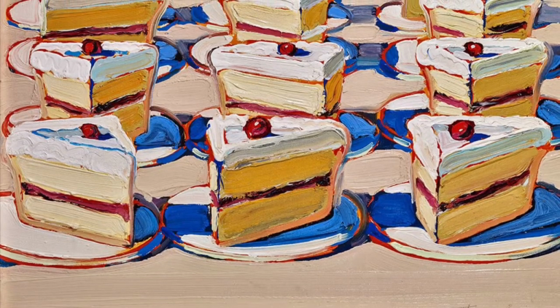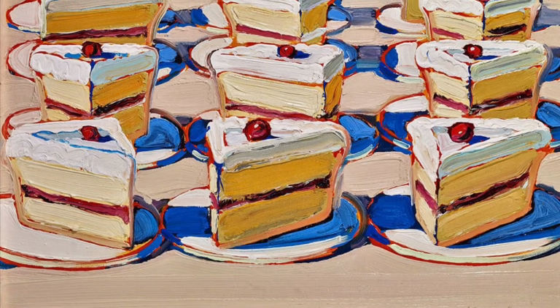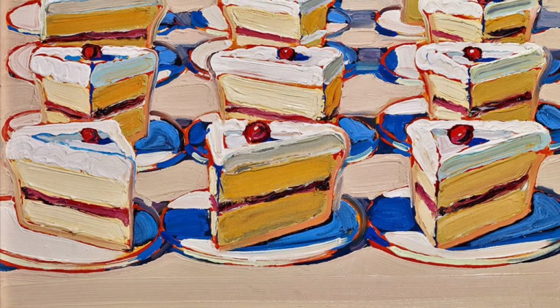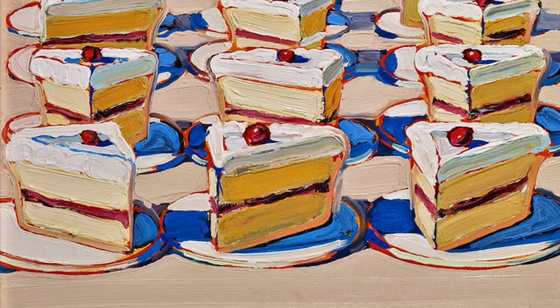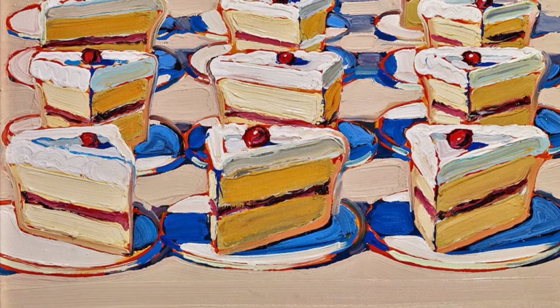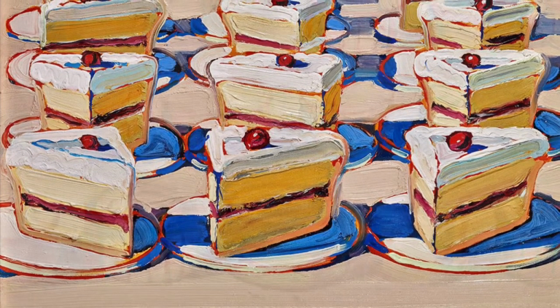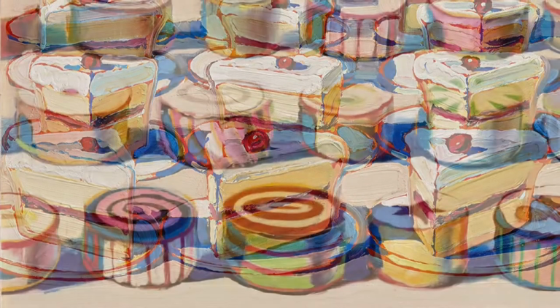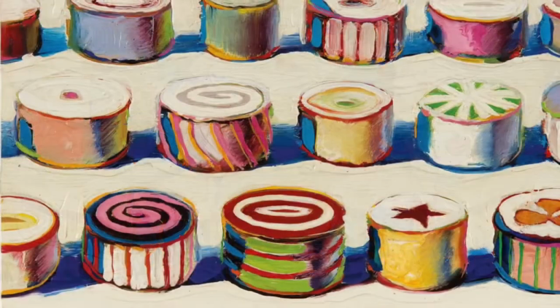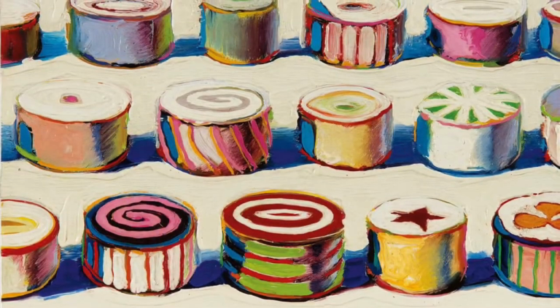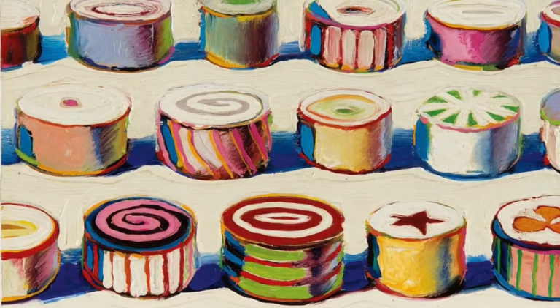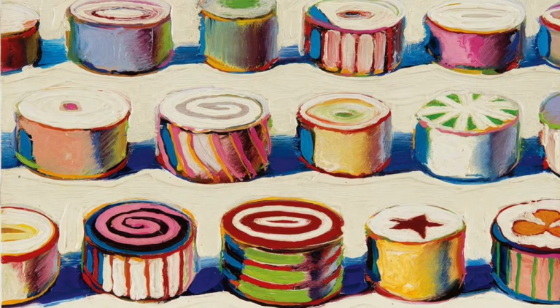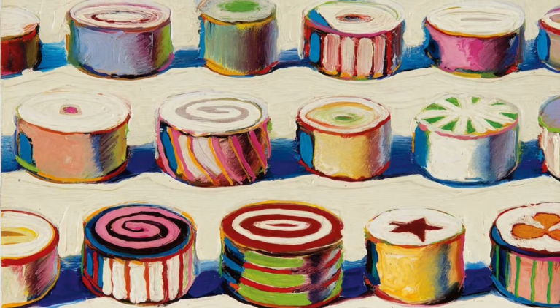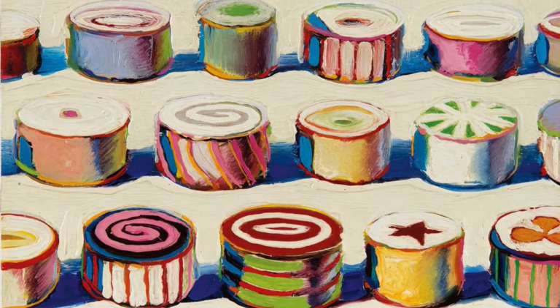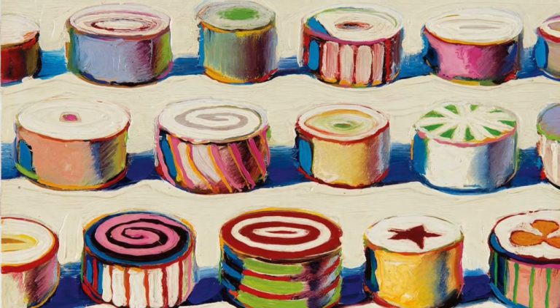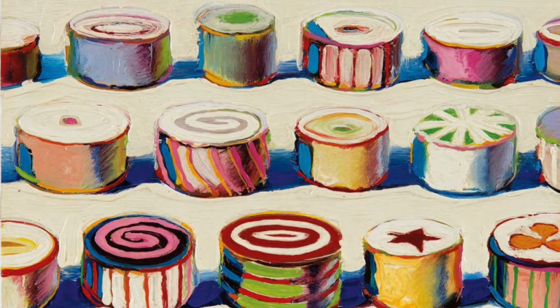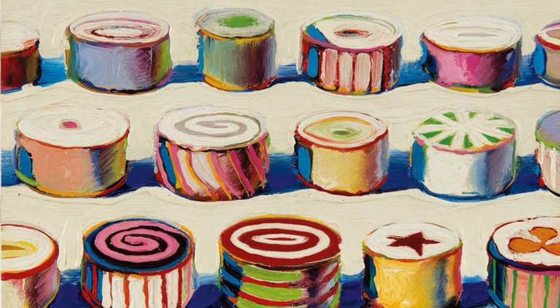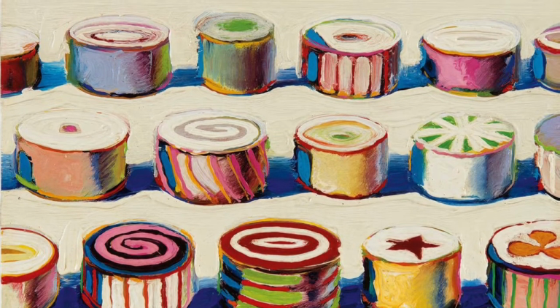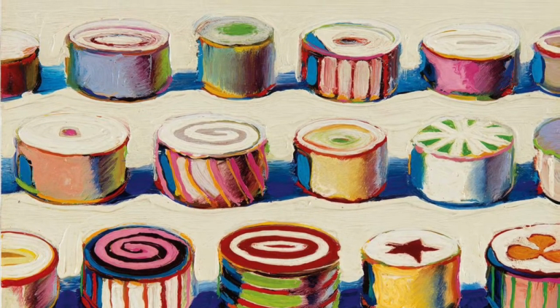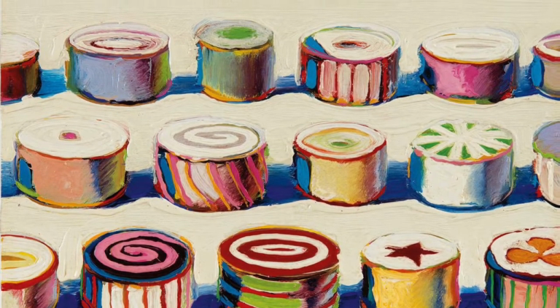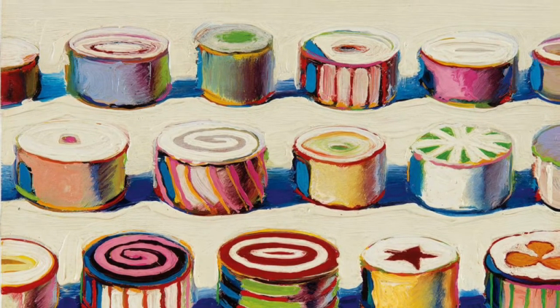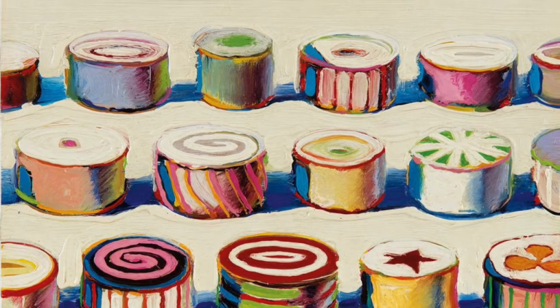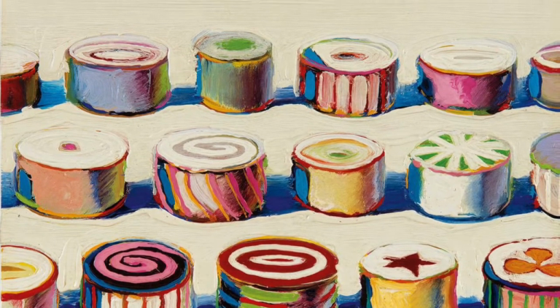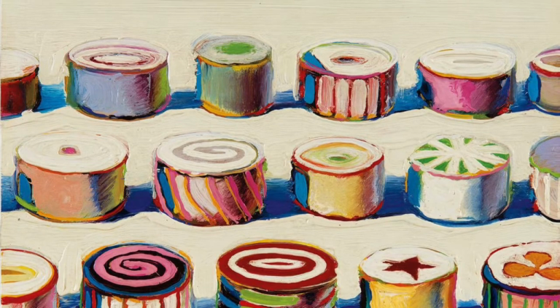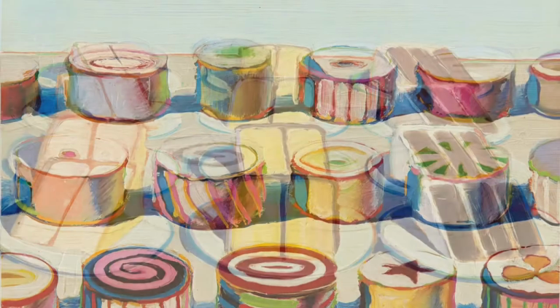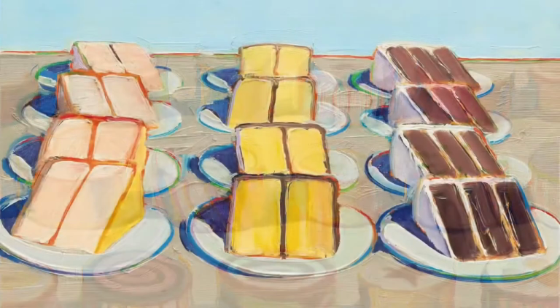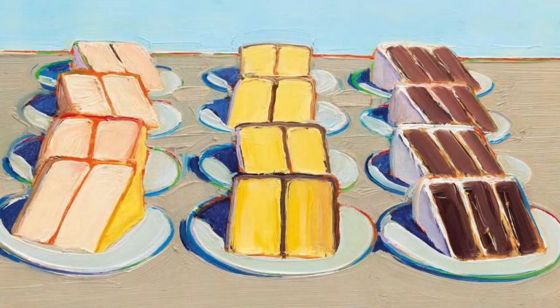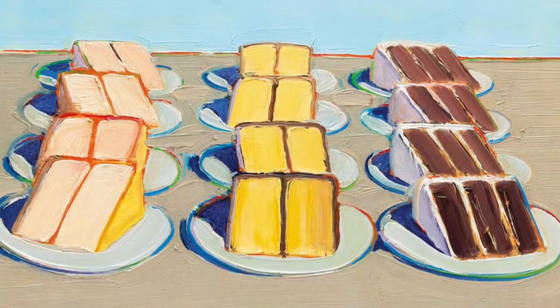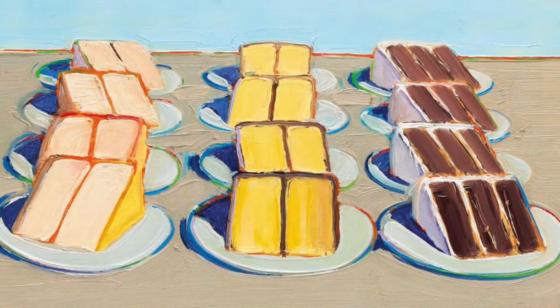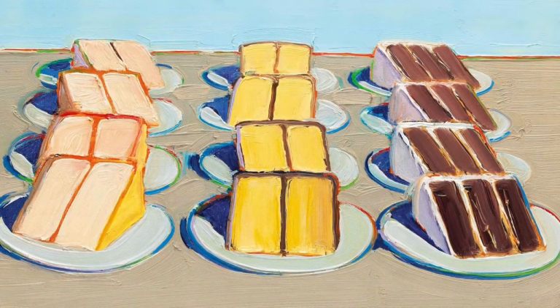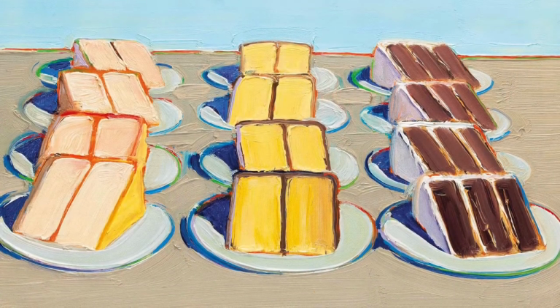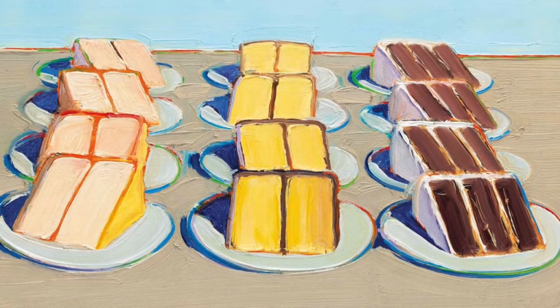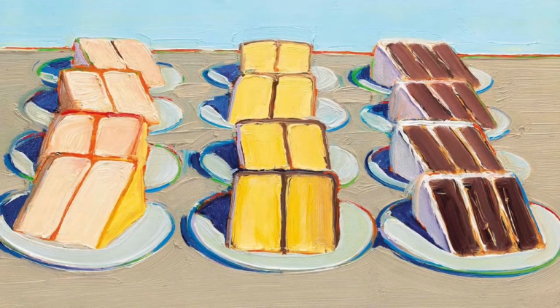According to Smithsonian Magazine, Wayne Thiebaud may be the hardest-working man in America. In 2020, Wayne turned 100 years old, and it is said that he still paints every day and also plays tennis three times a week.